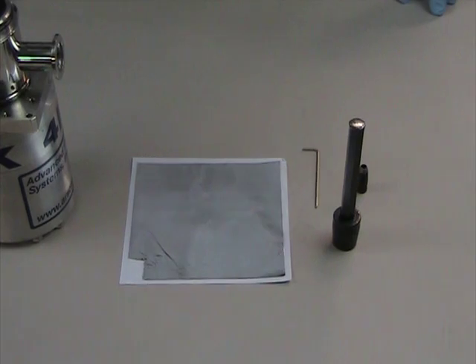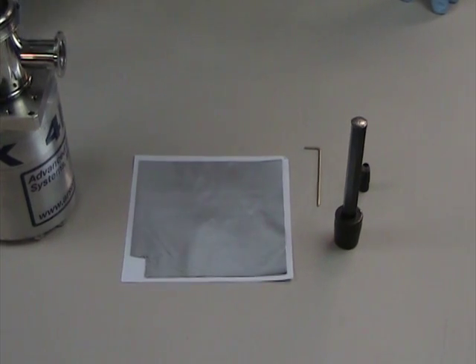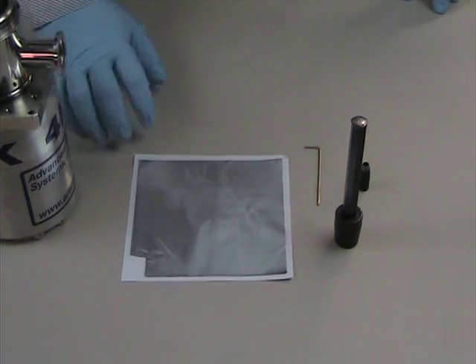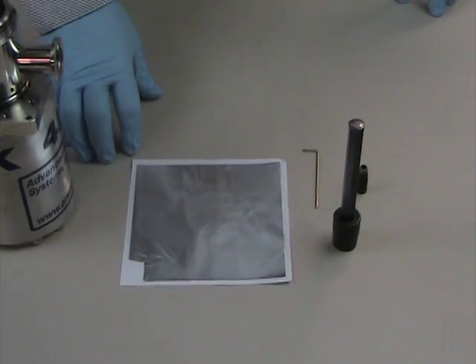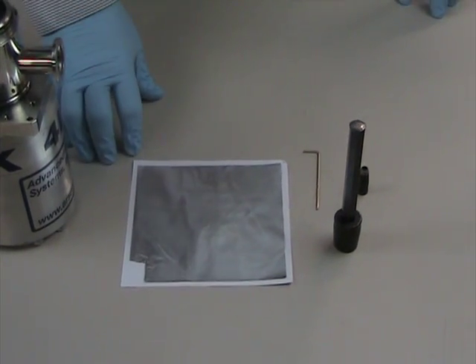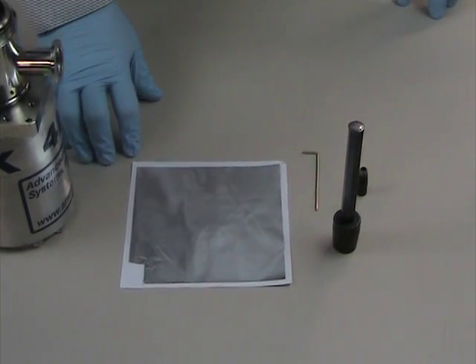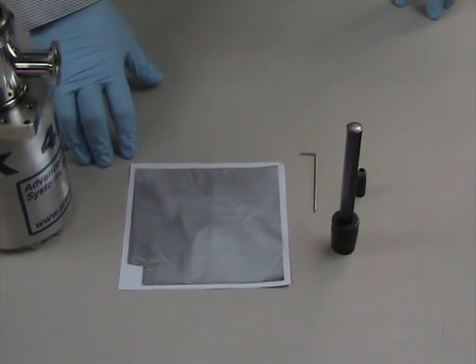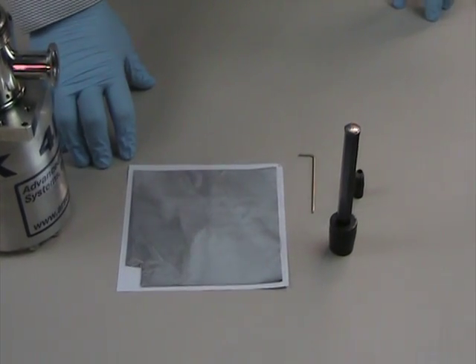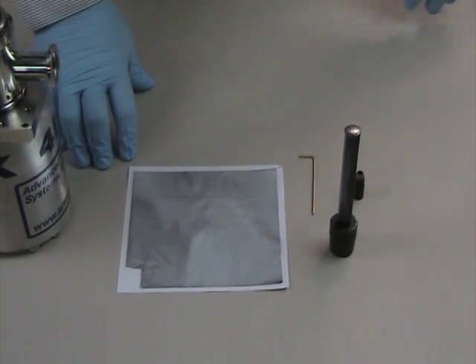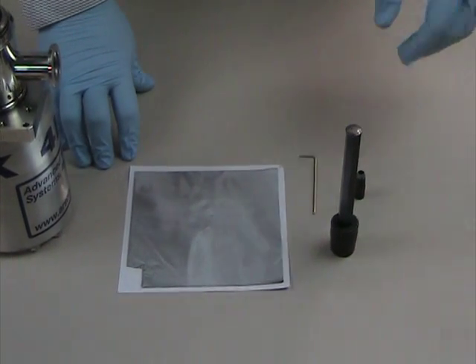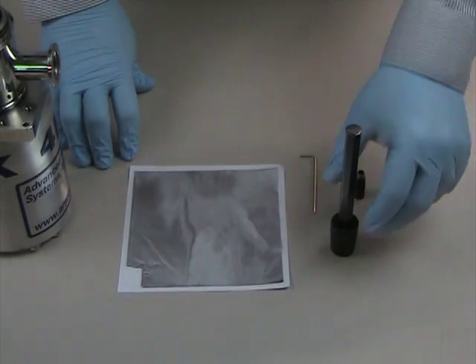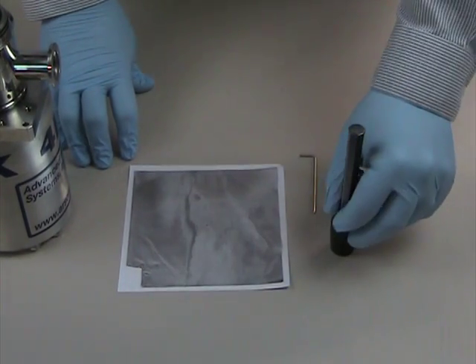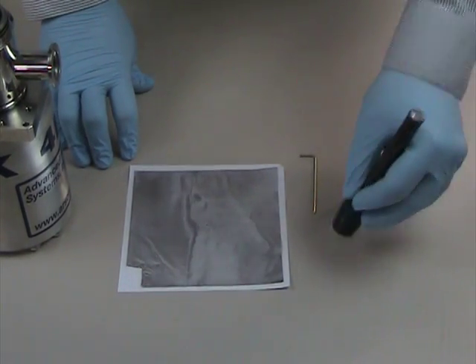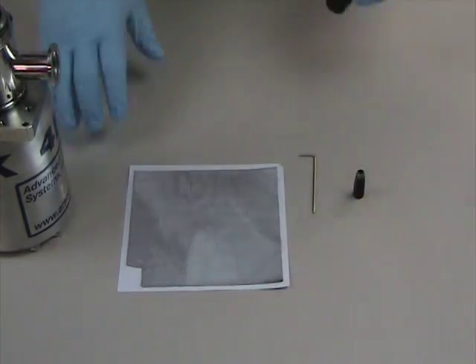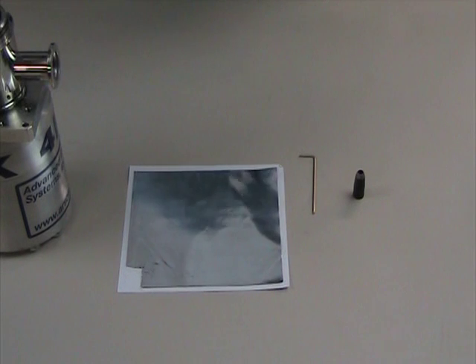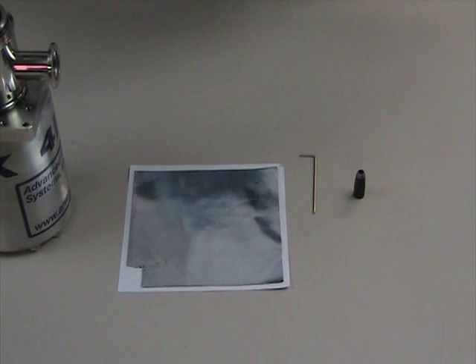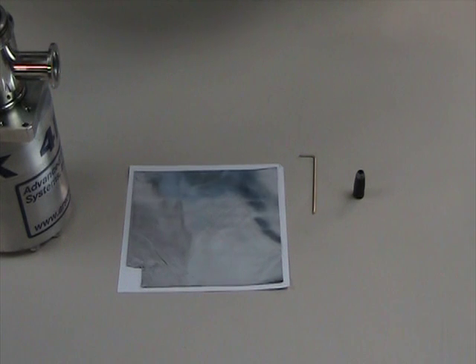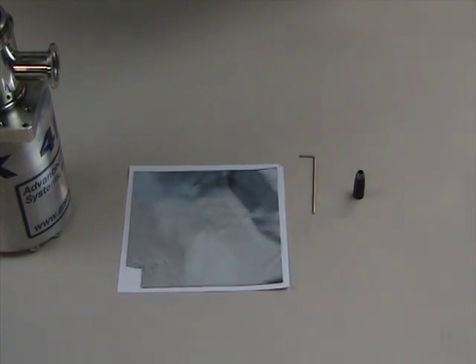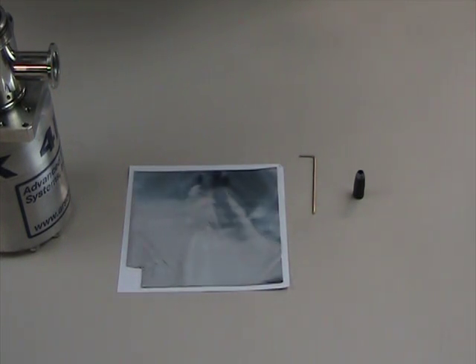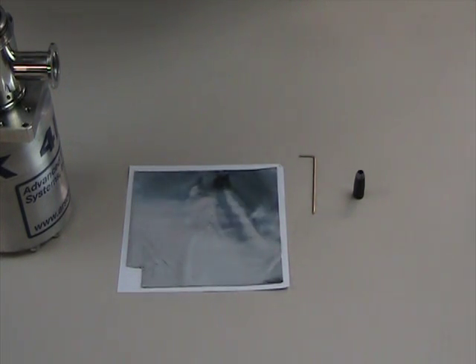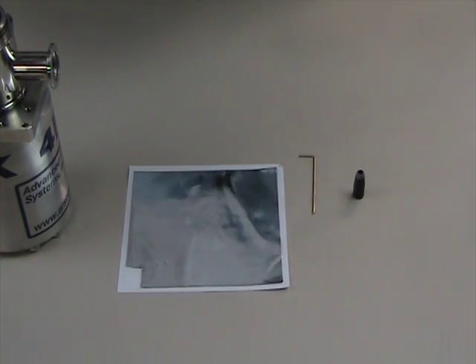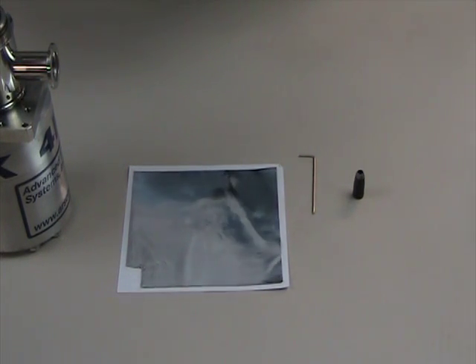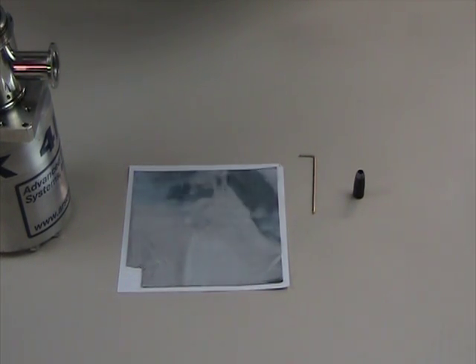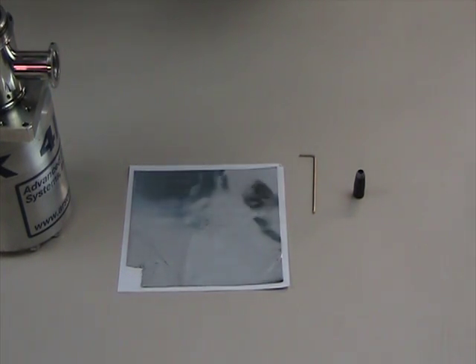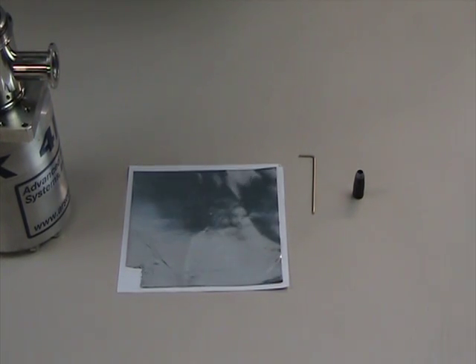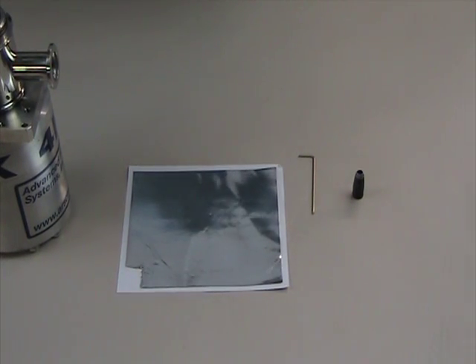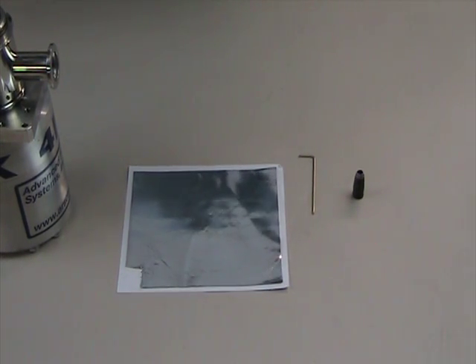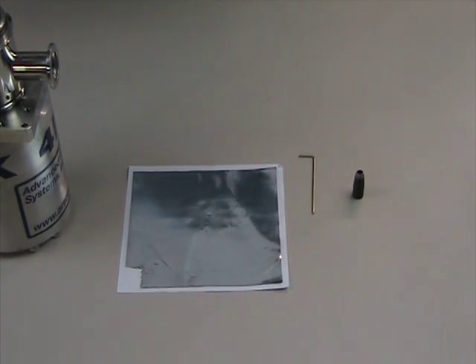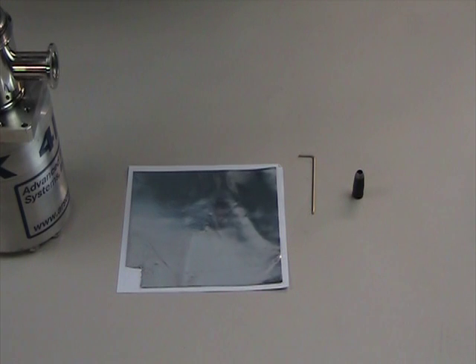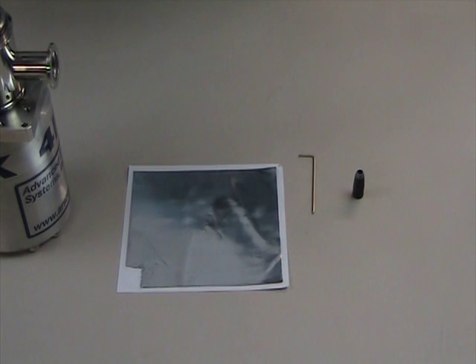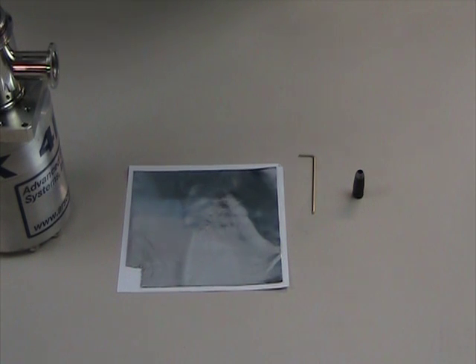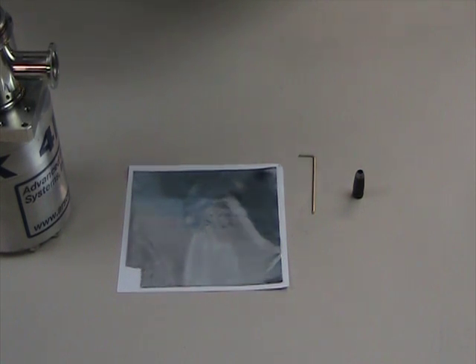This is a quick and easy way to attach the samples to the Aeros cryopullers. First off, we're going to cut an indium gasket for the sample holder. This ensures good thermal contact between the sample holder and the cold finger.